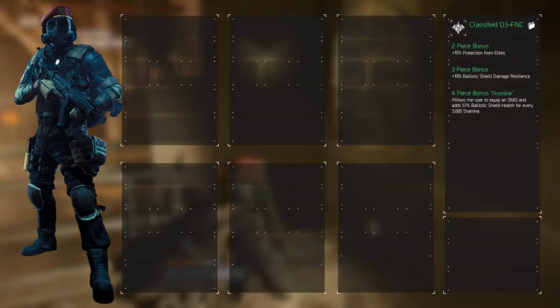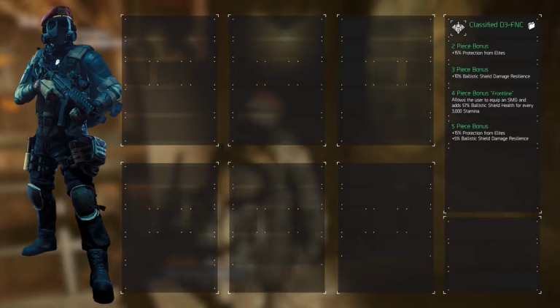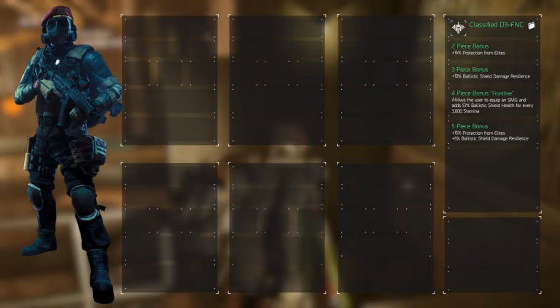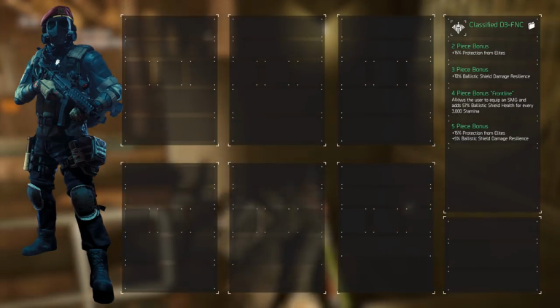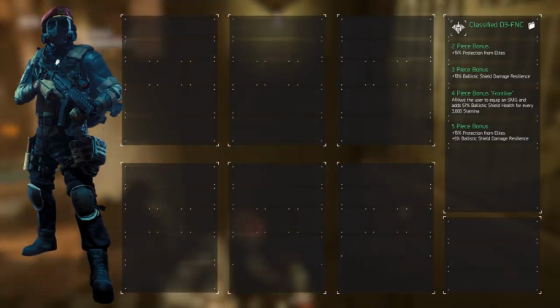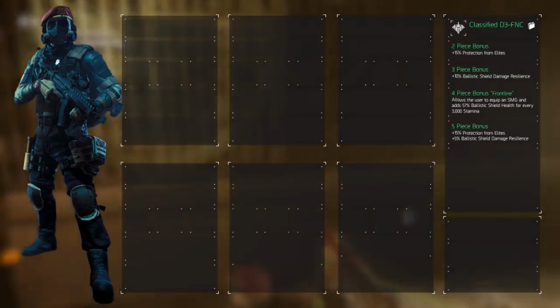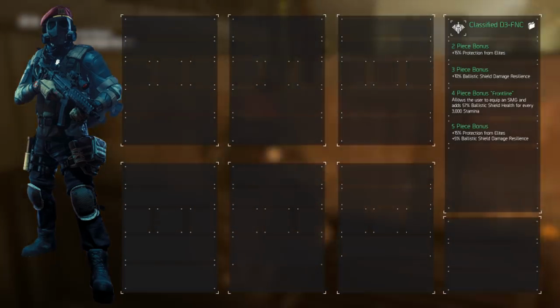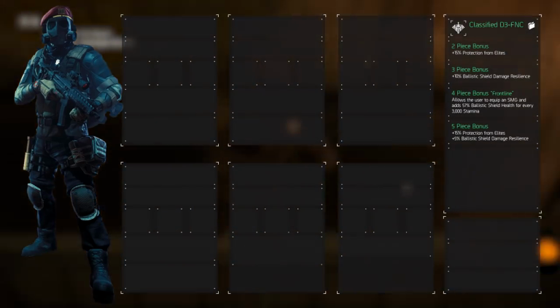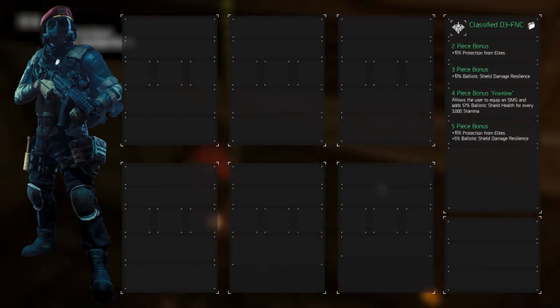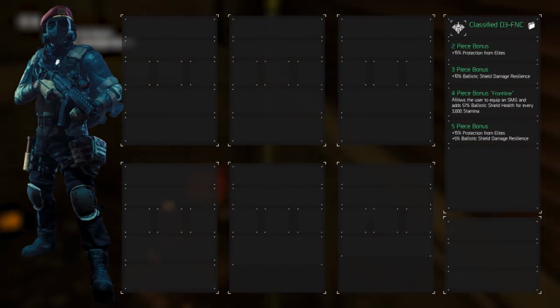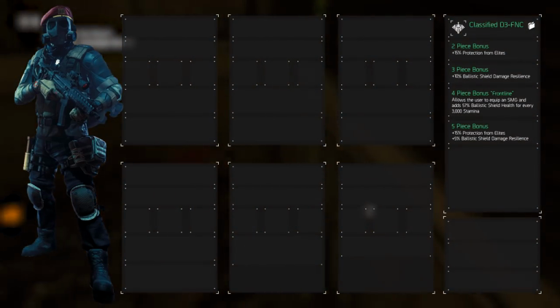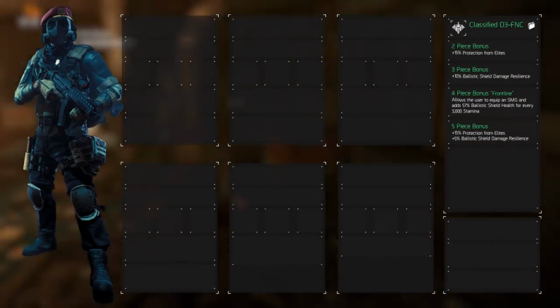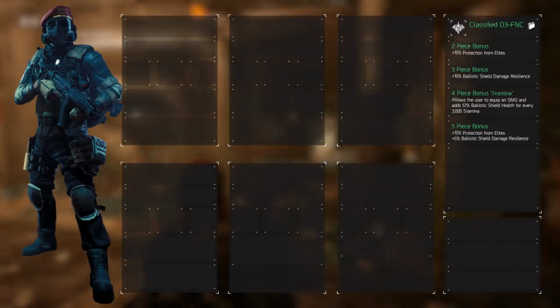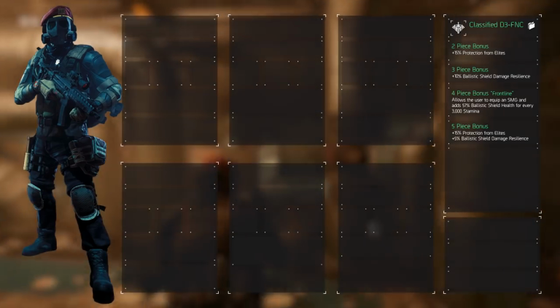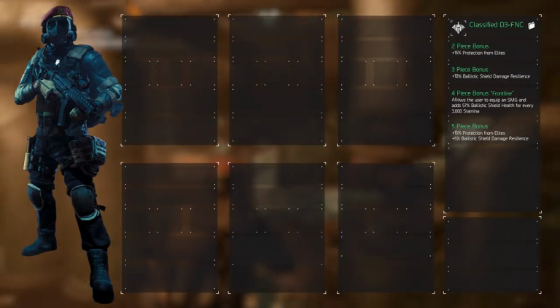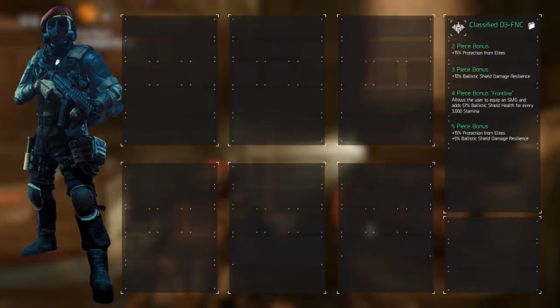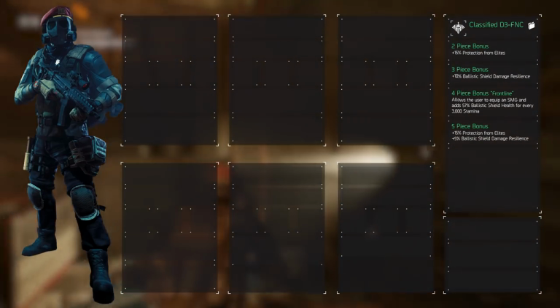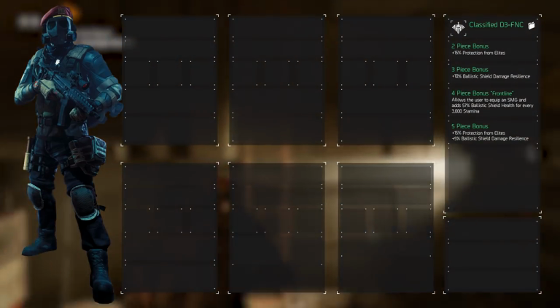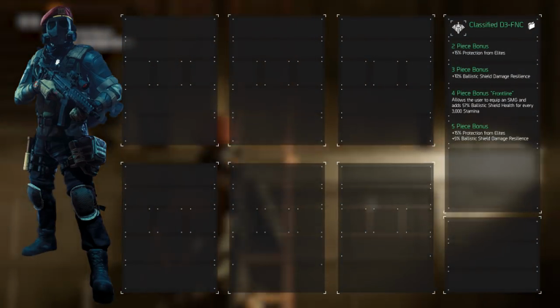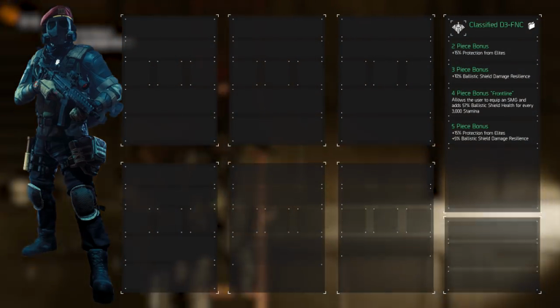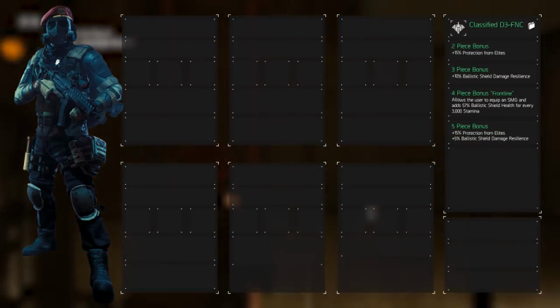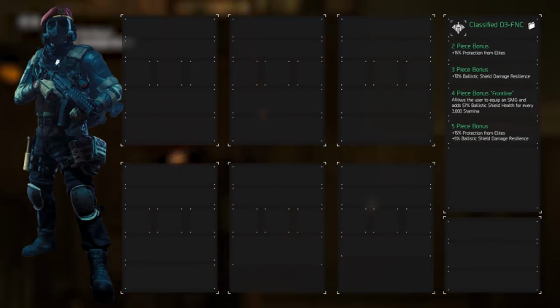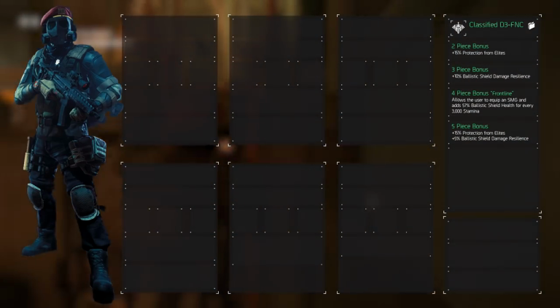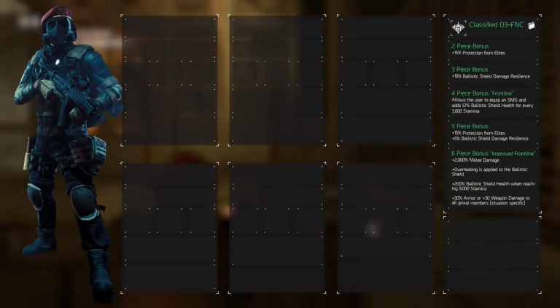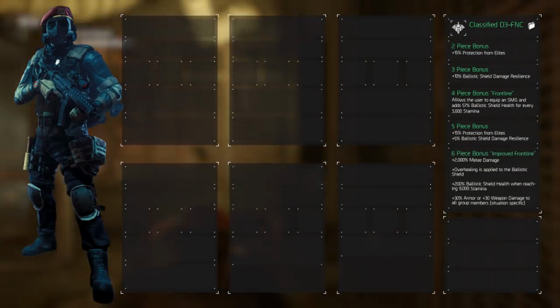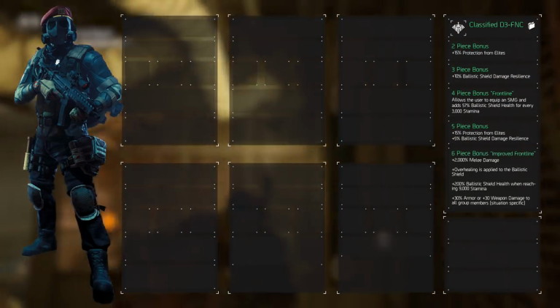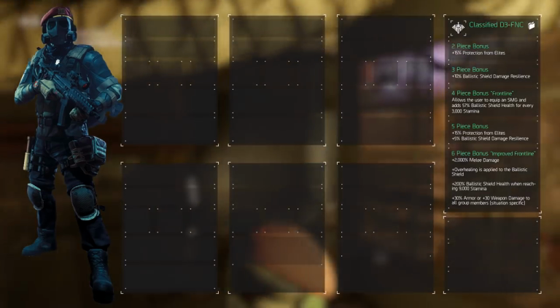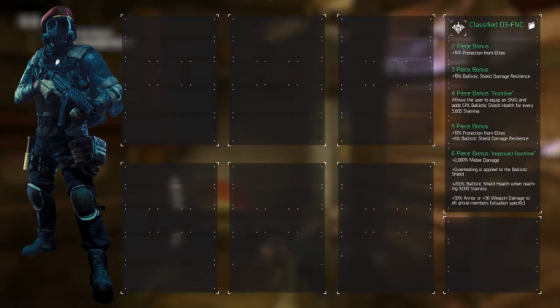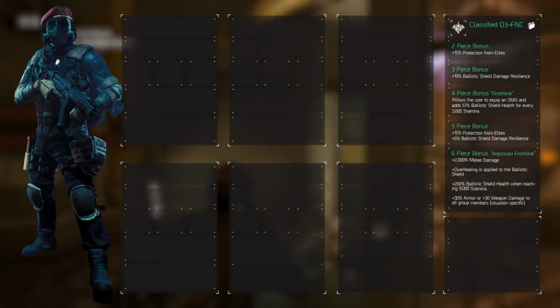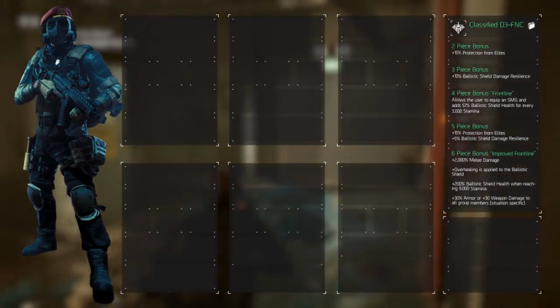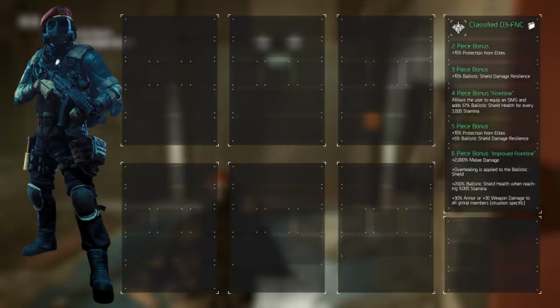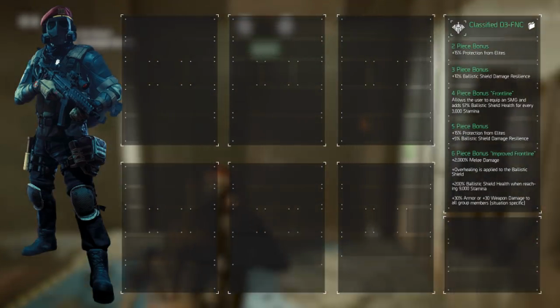The 5 piece bonus increases the protection from elites by another 15% and adds 5% ballistic shield damage resilience. Add the 6 piece talent to unlock the Improved Frontline talent, which has 4 effects.